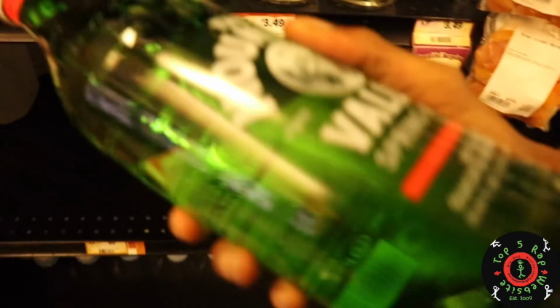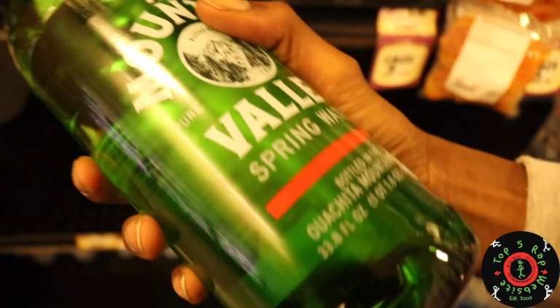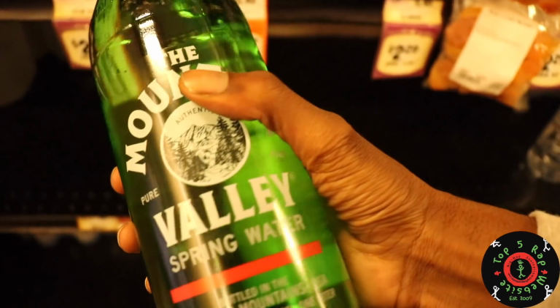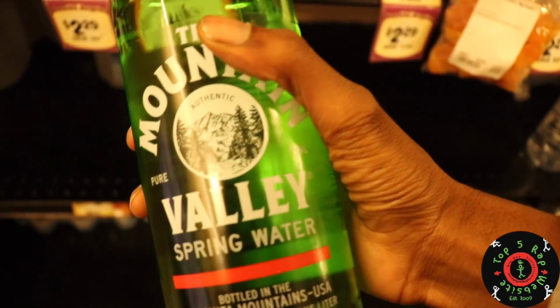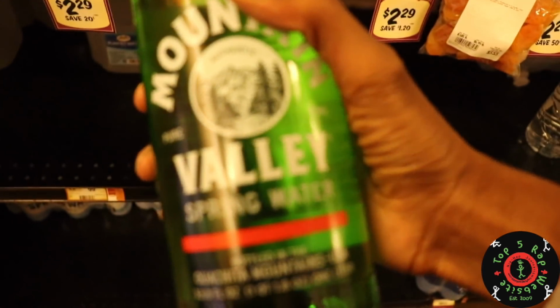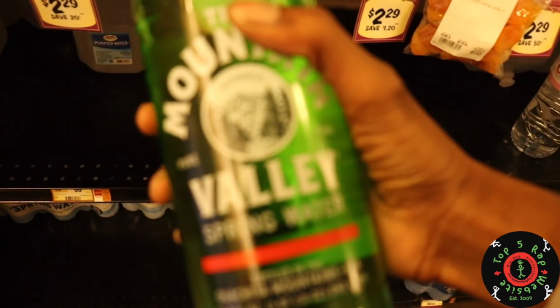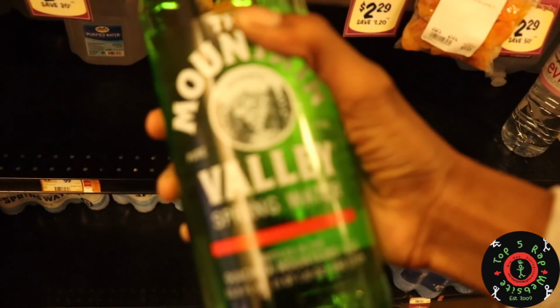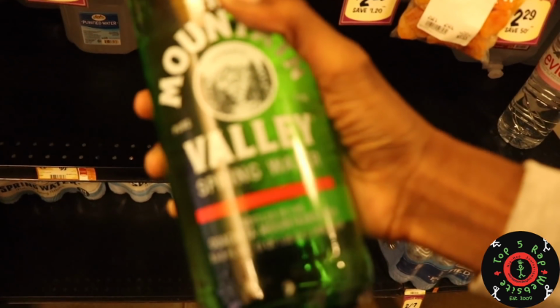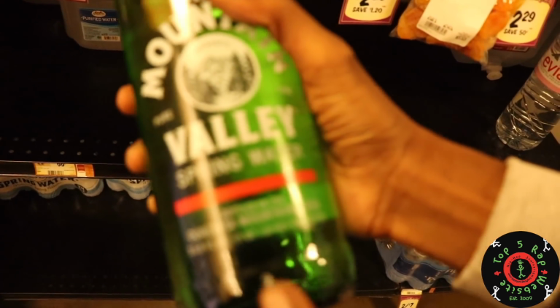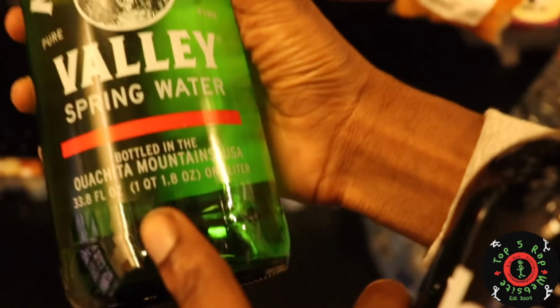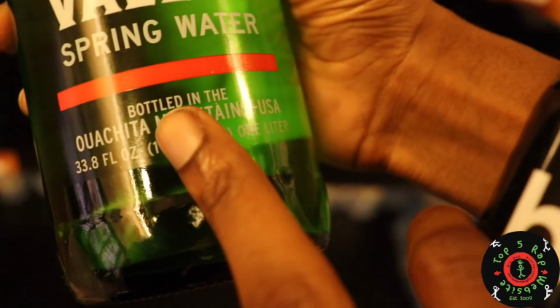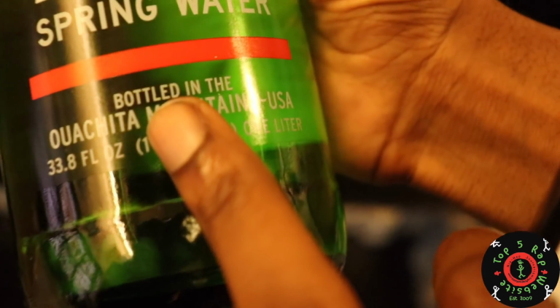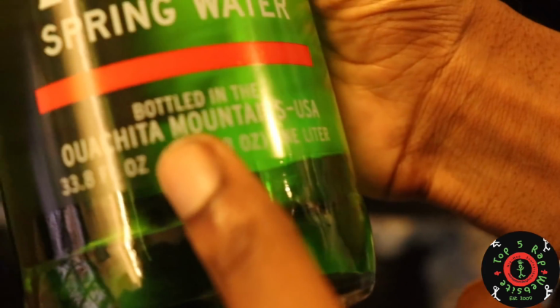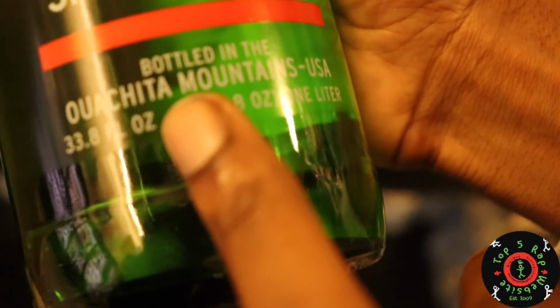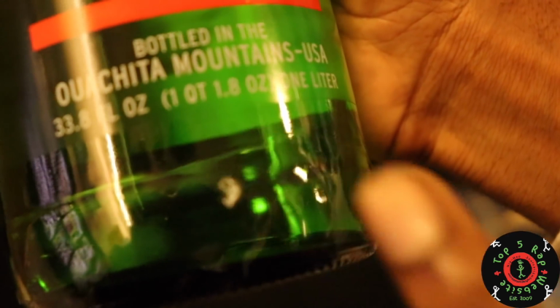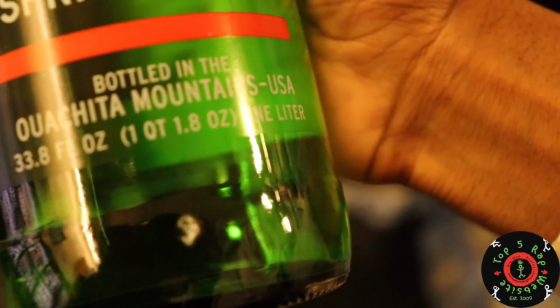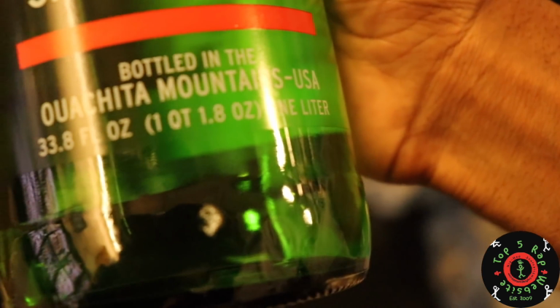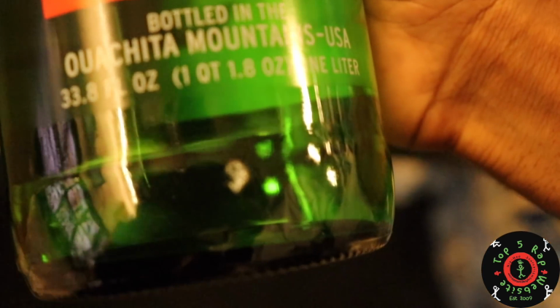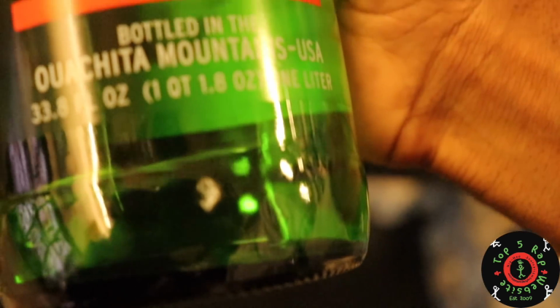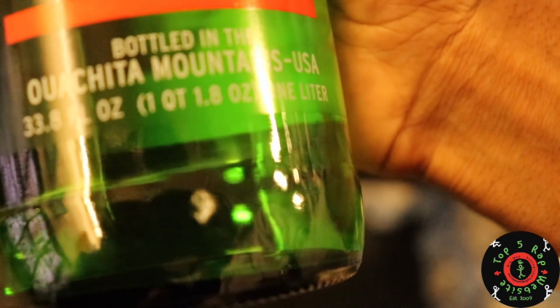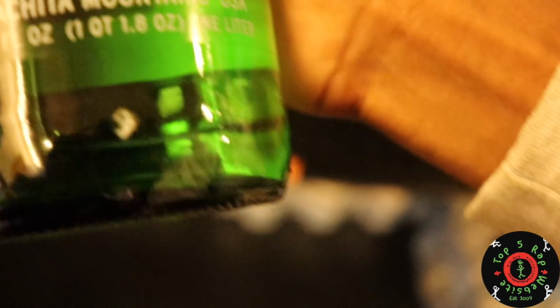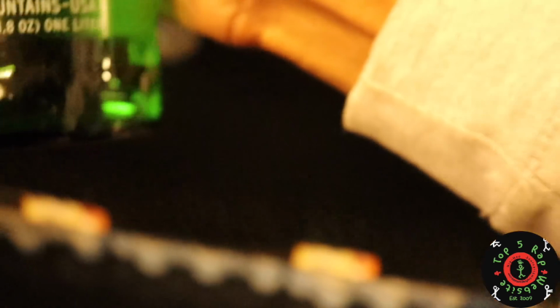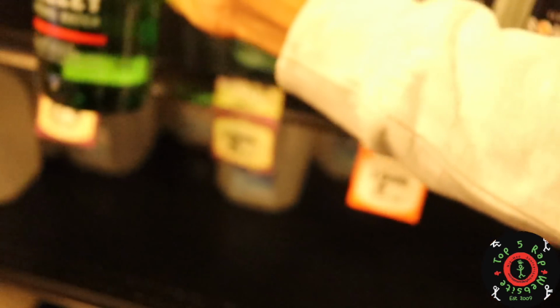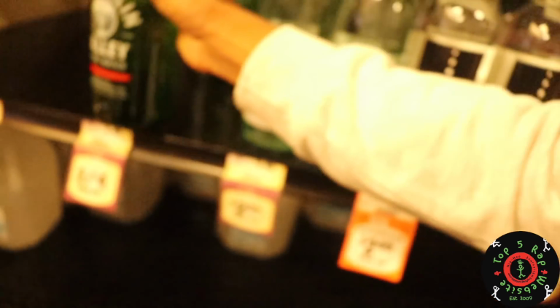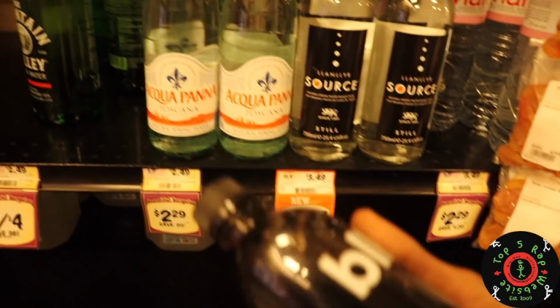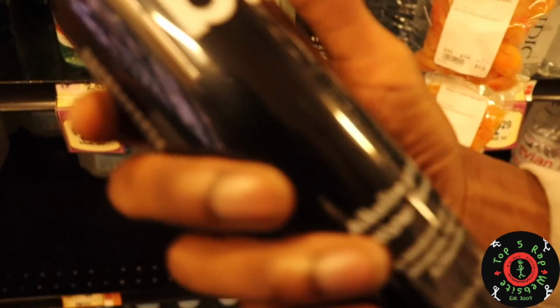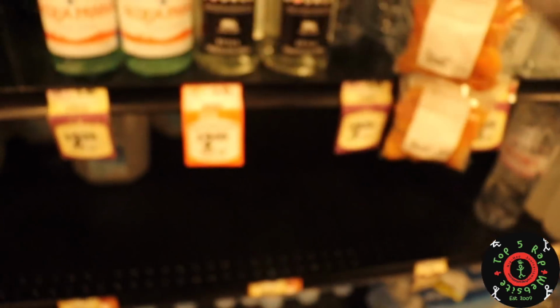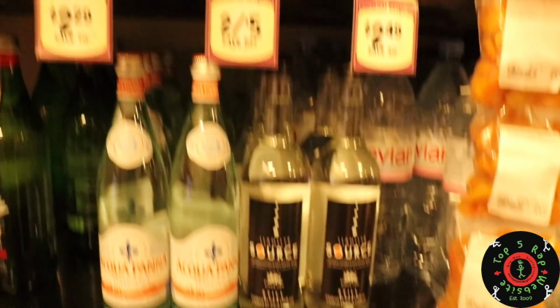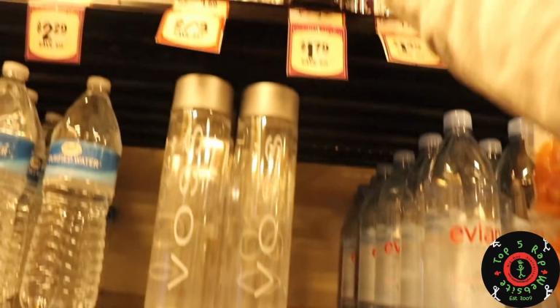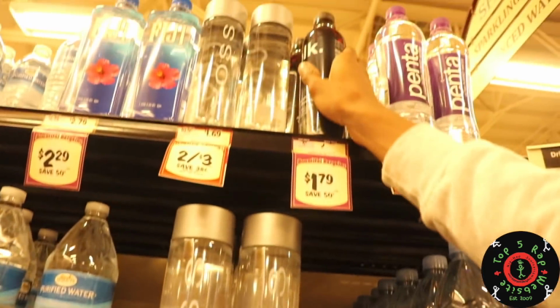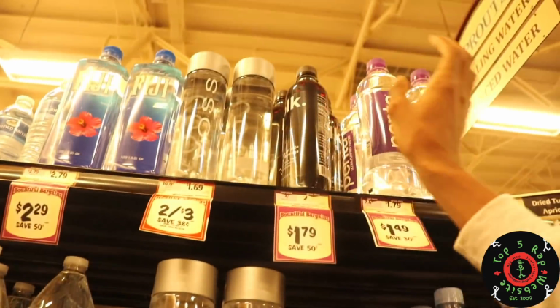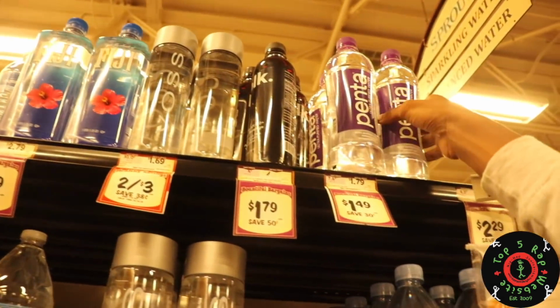So this is spring water right here, and this is honestly probably the best water in the store. I'm looking for the source and it tells me — bottled in the Huachita Mountains. This other one doesn't say that, so I'll go ahead and put that back.